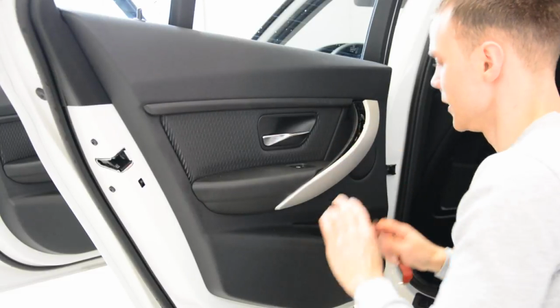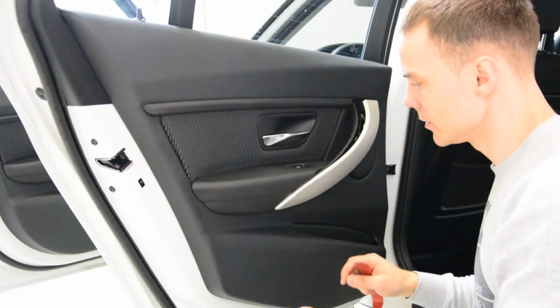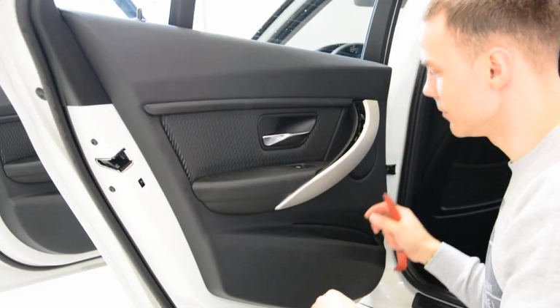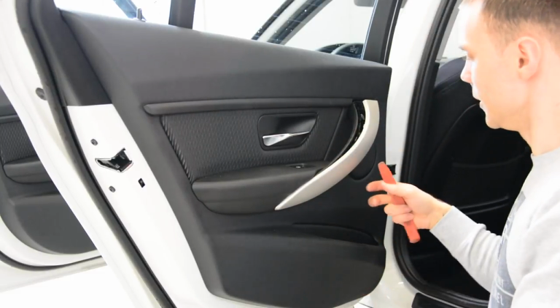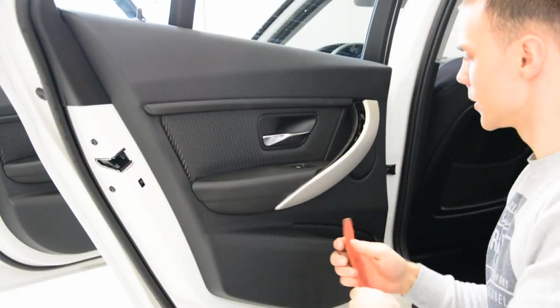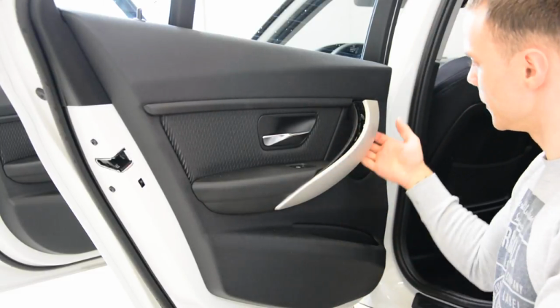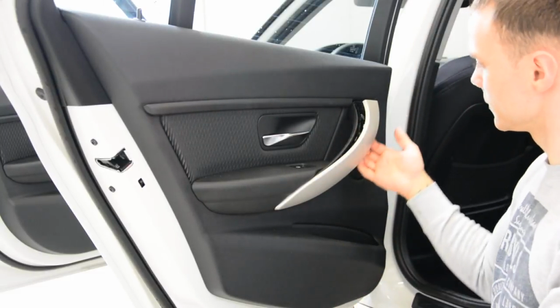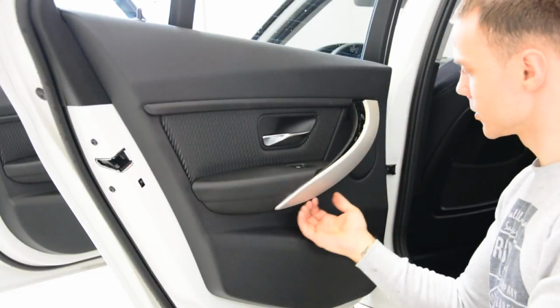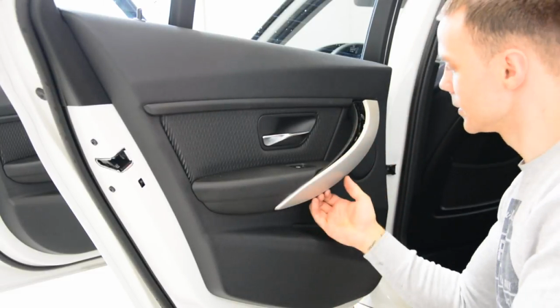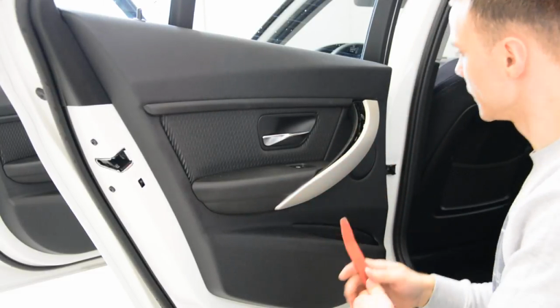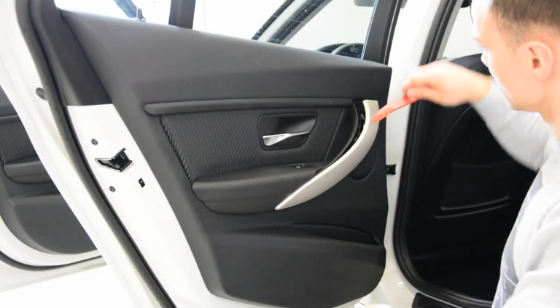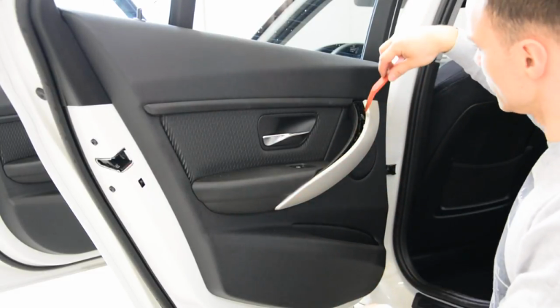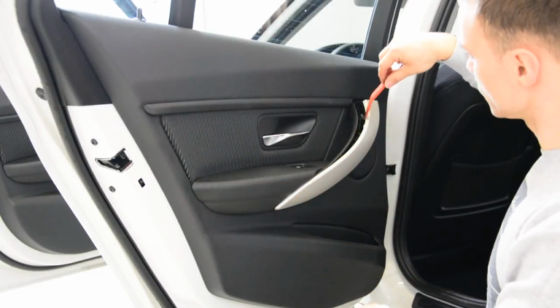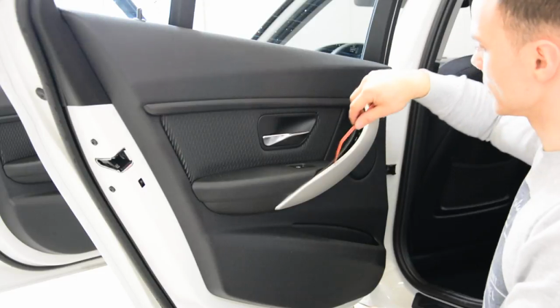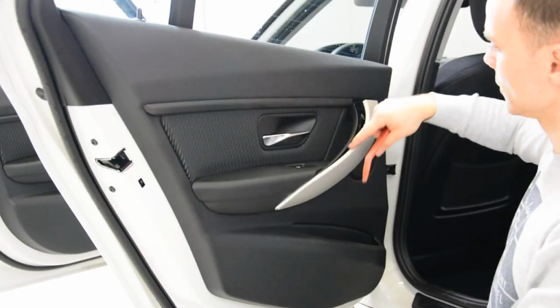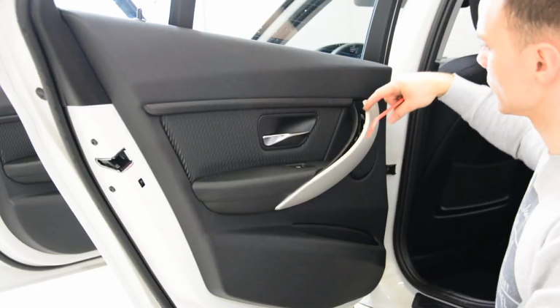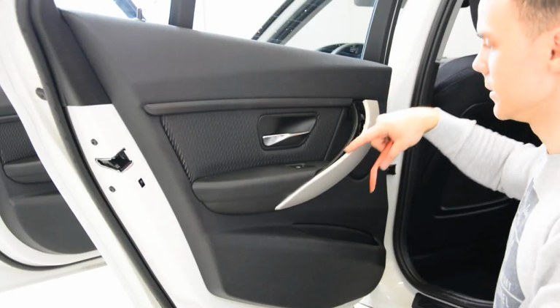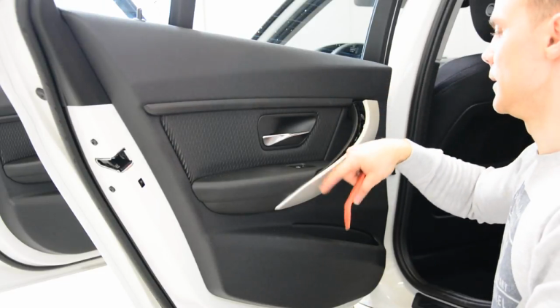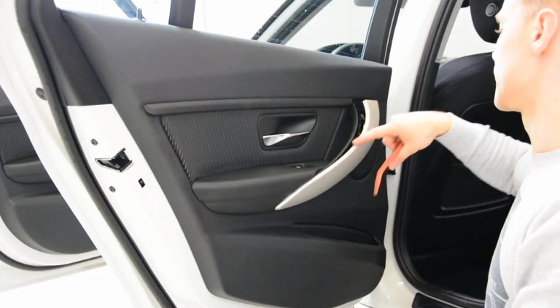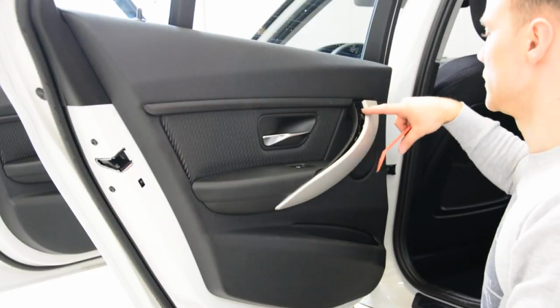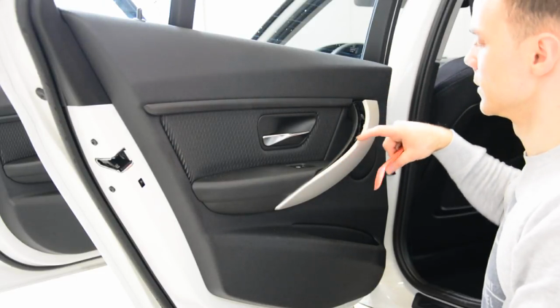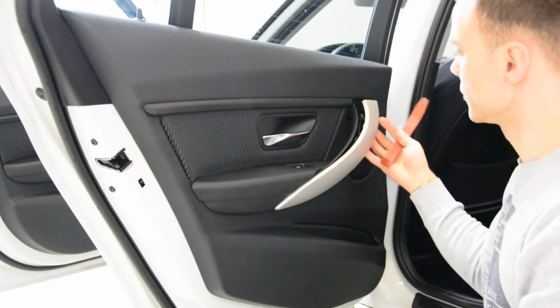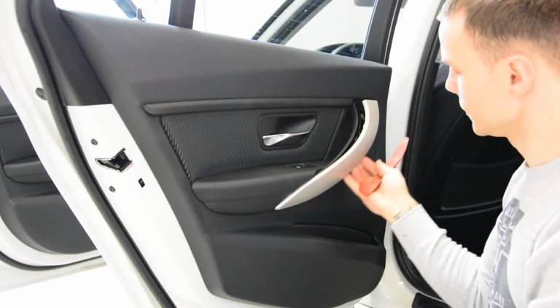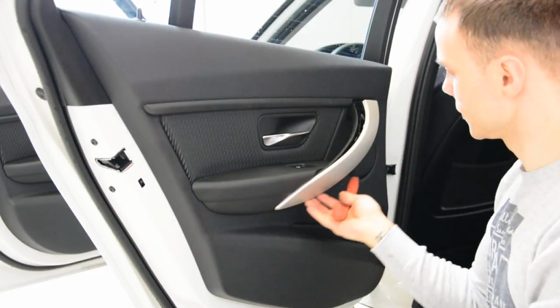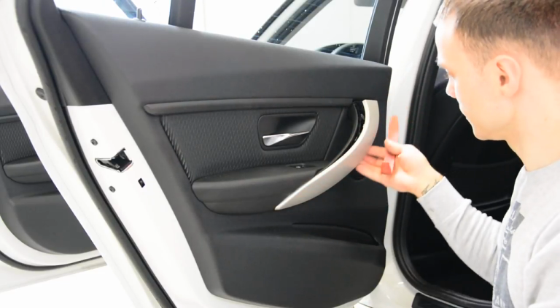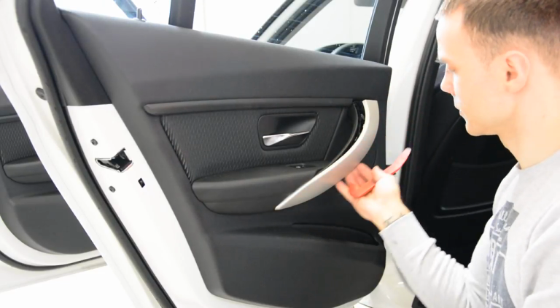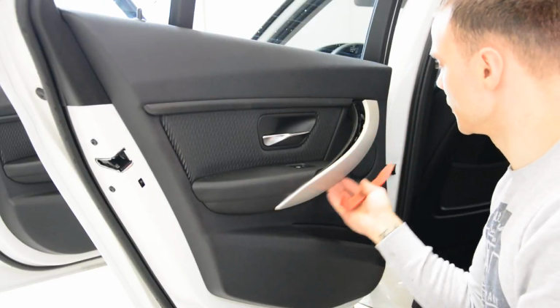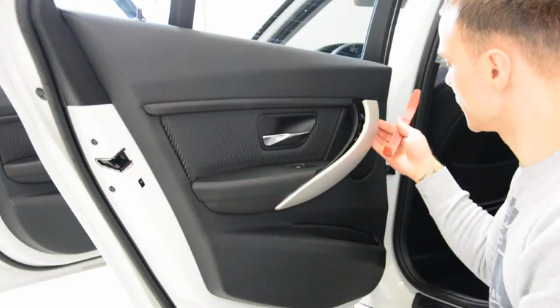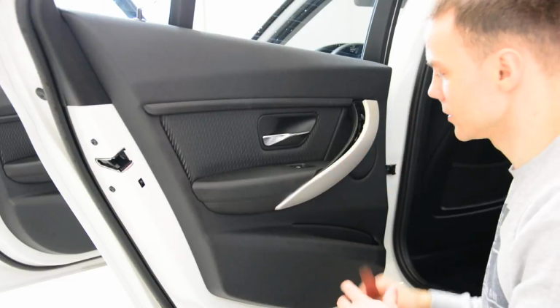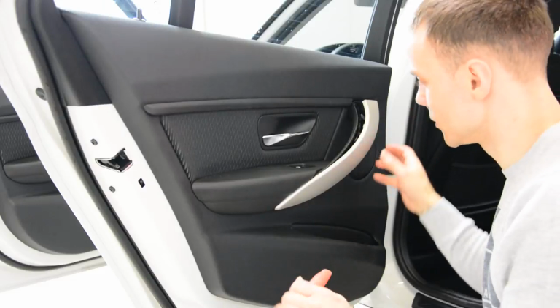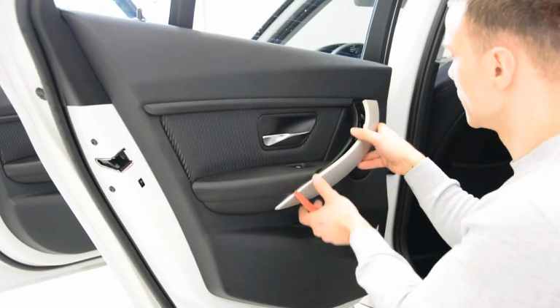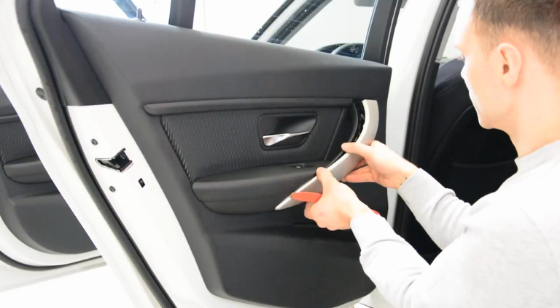Always work from the button section, because if you damage this trim here on the top, you will see it. If you damage here and make something under this, no one will see it.